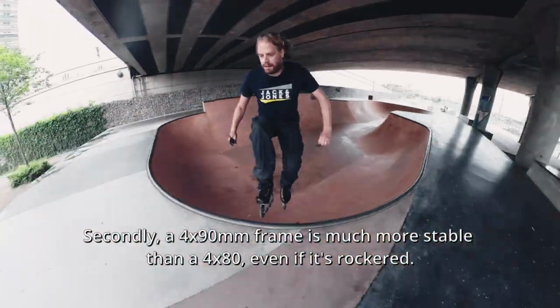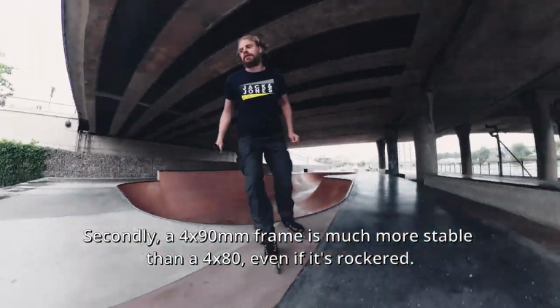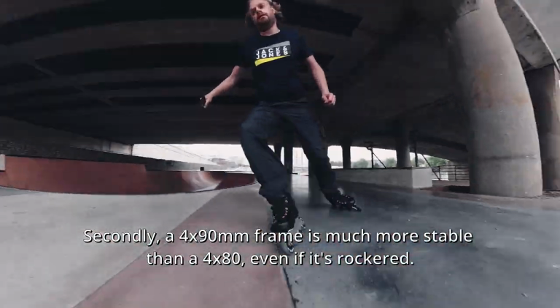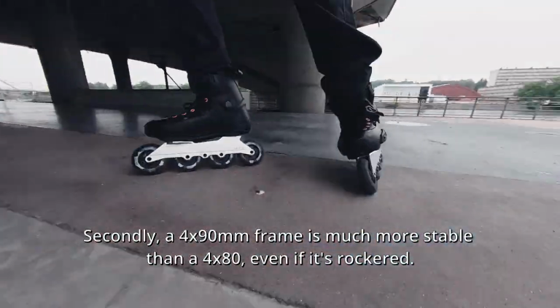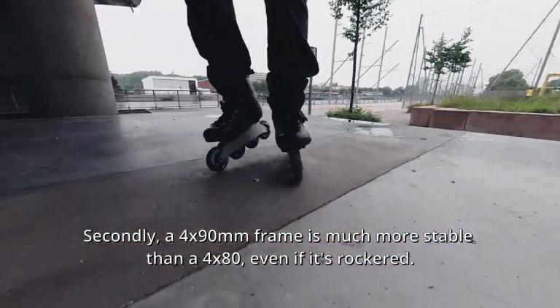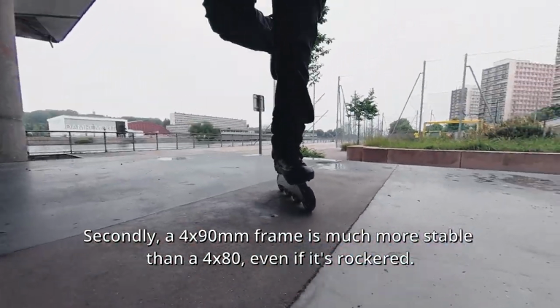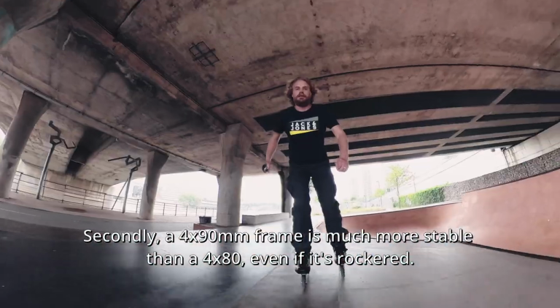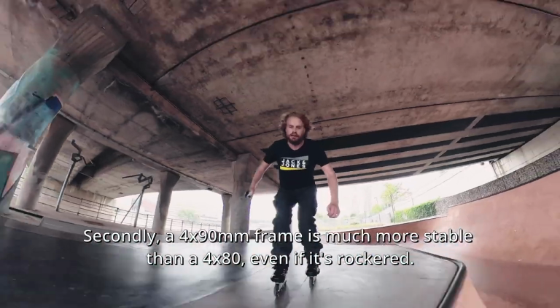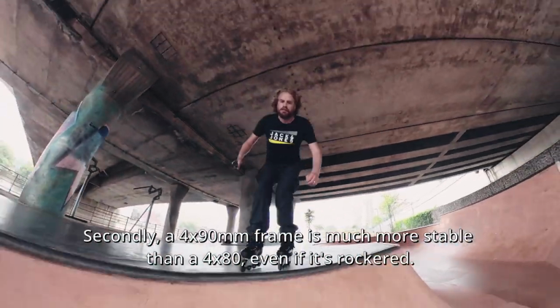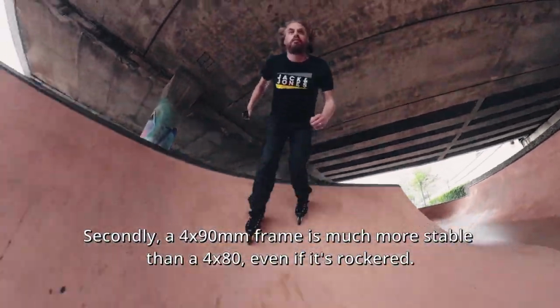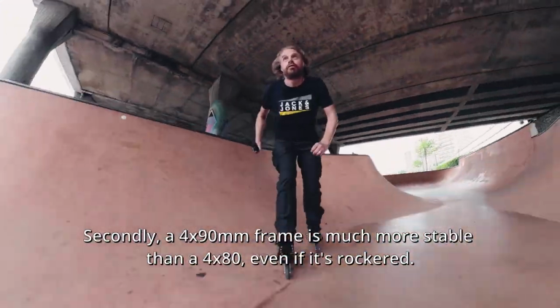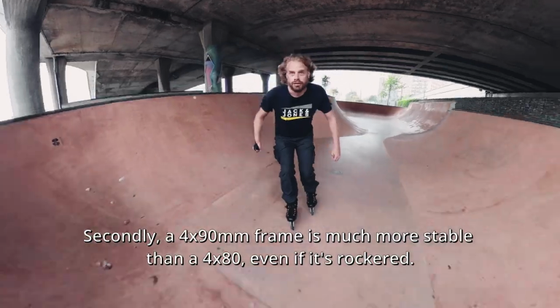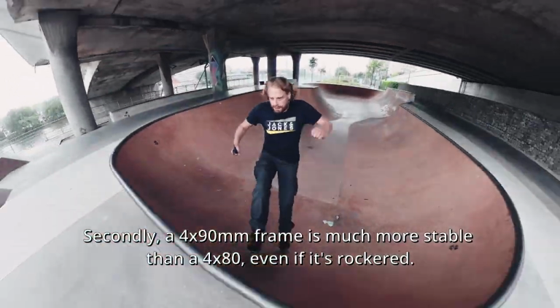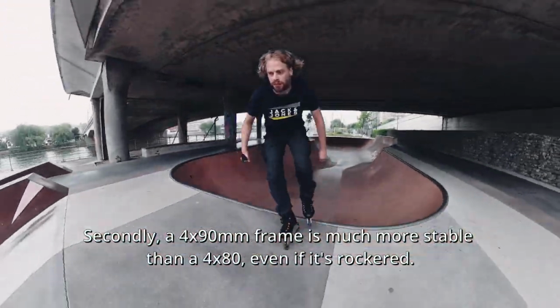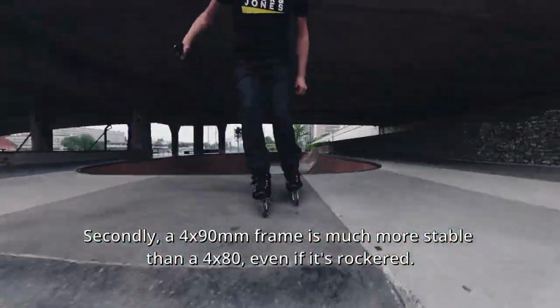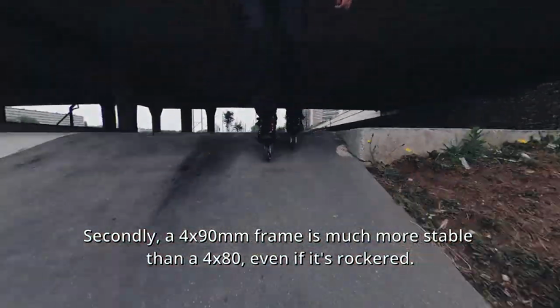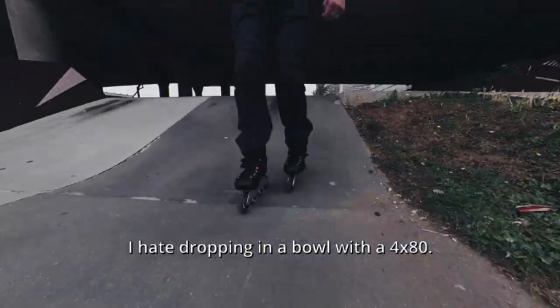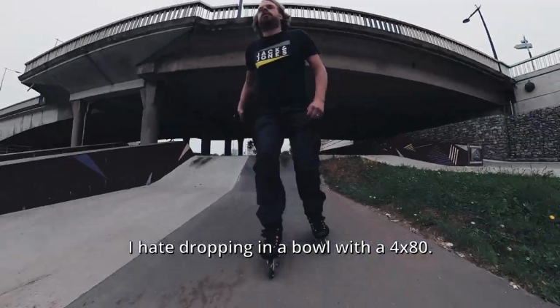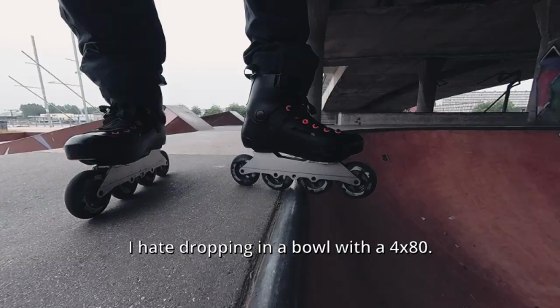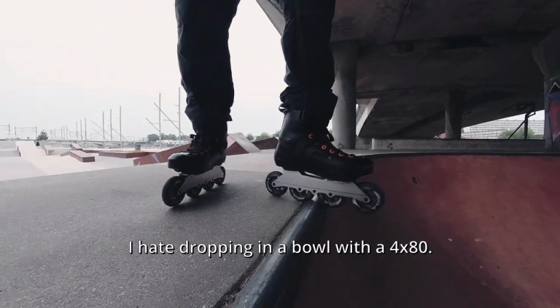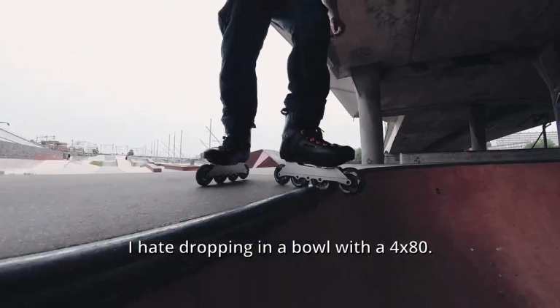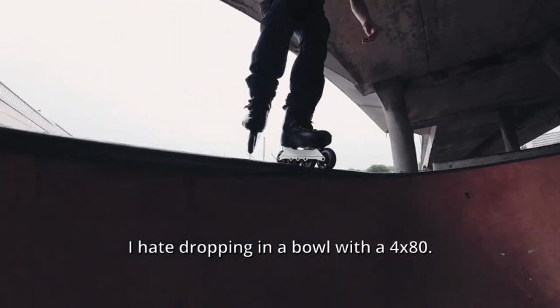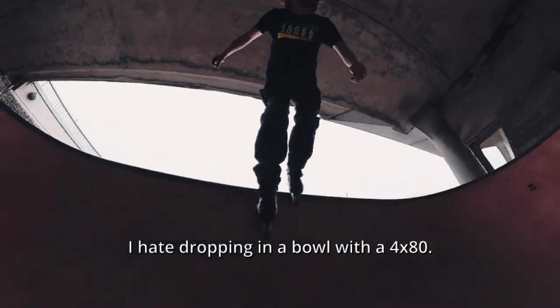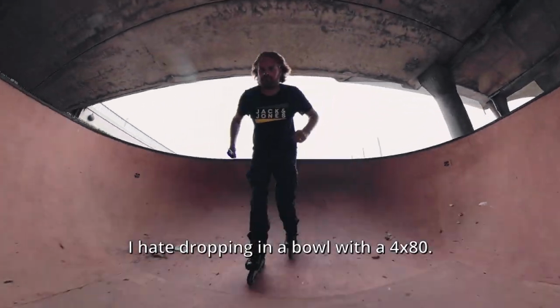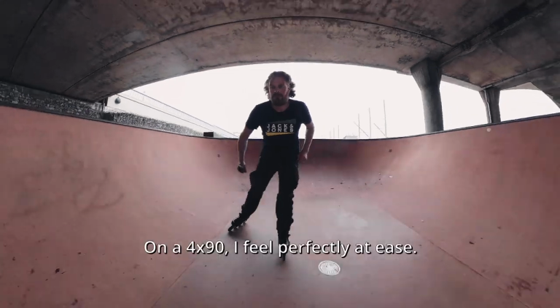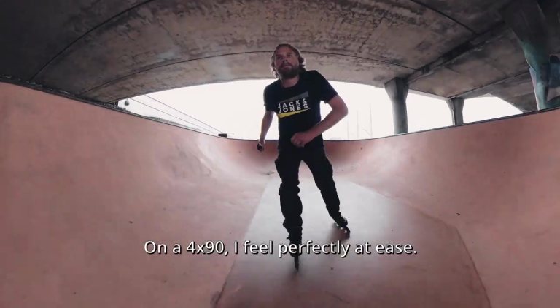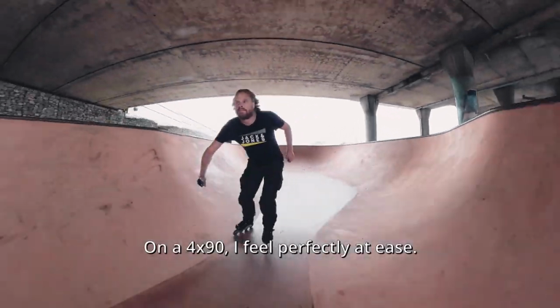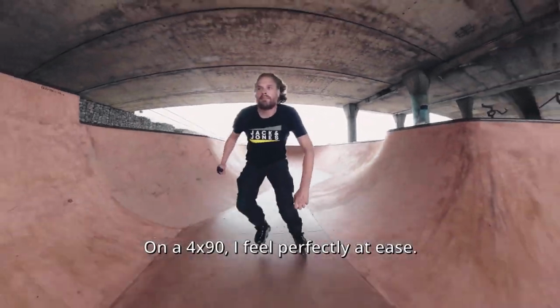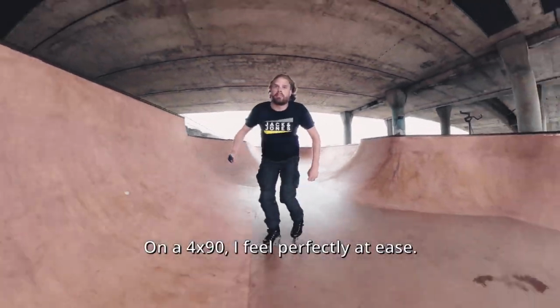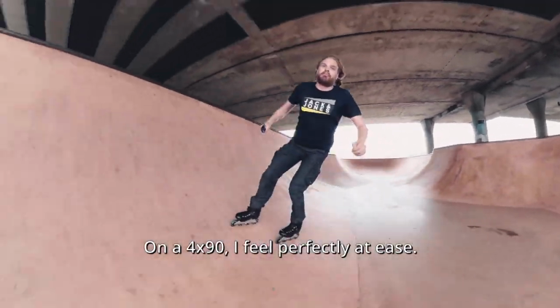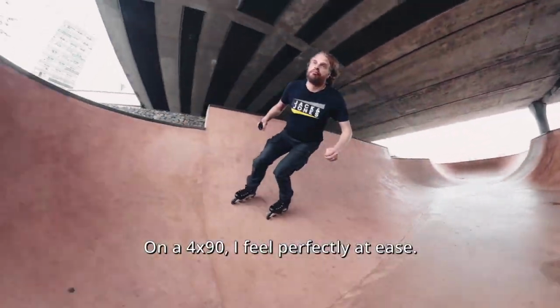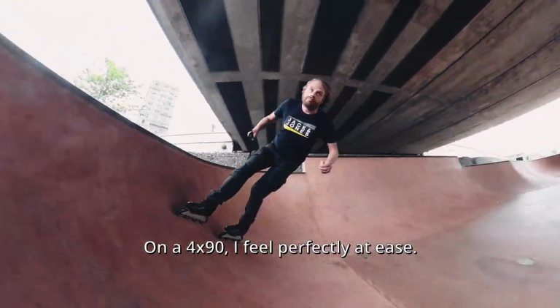Secondly, a 4x90mm frame is much more stable than a 4x80, even if it's ROCKET. I hate dropping into a bowl with a 4x80 — on a 4x90 I feel perfectly at ease.